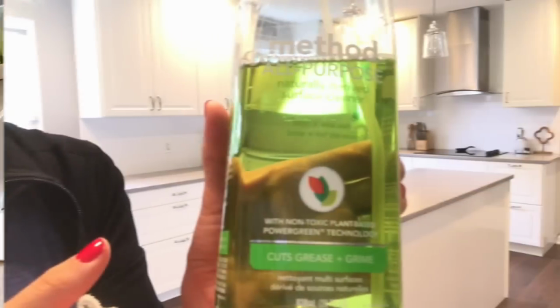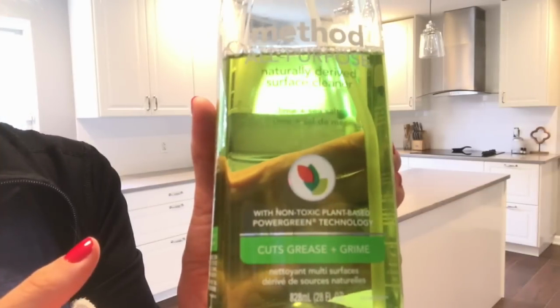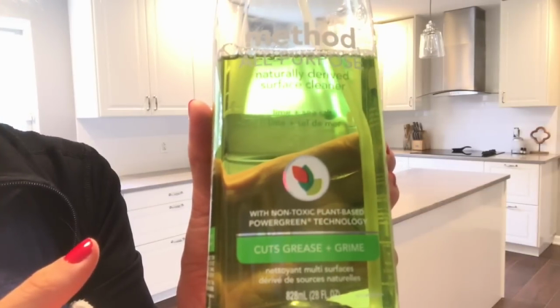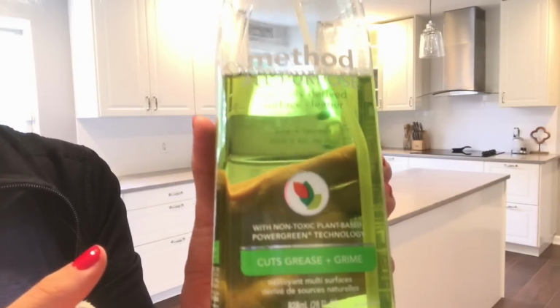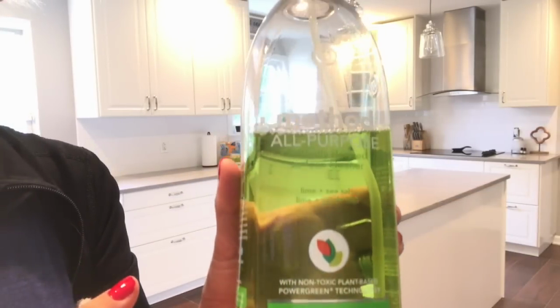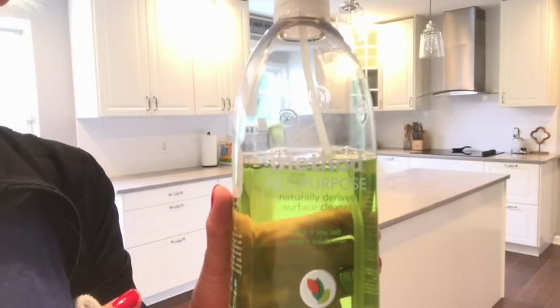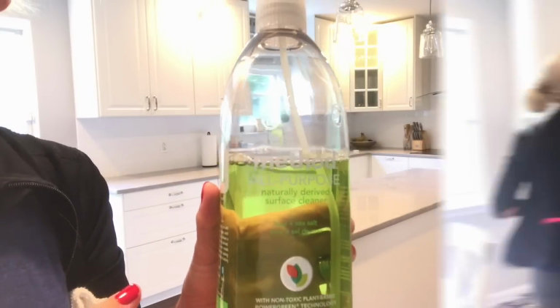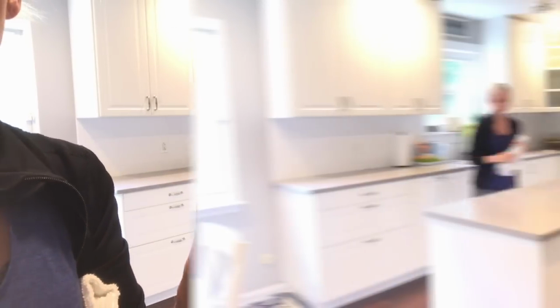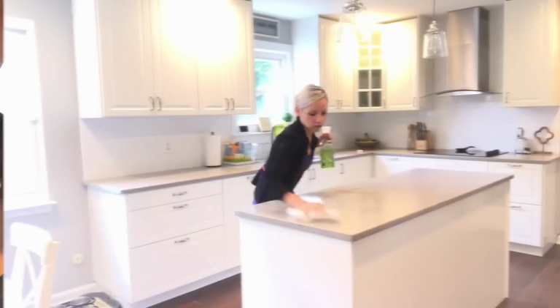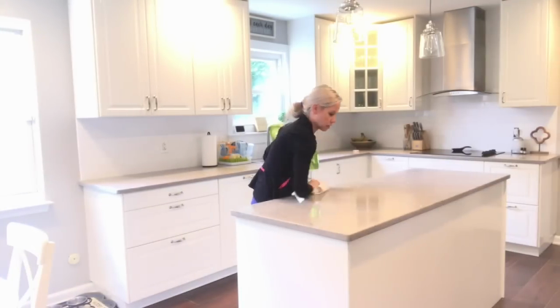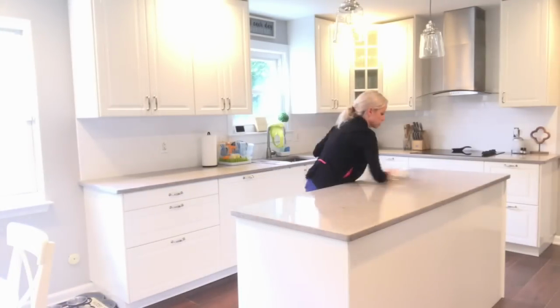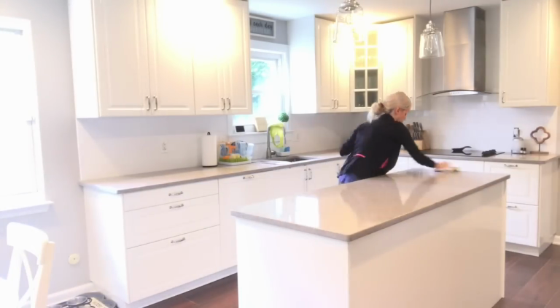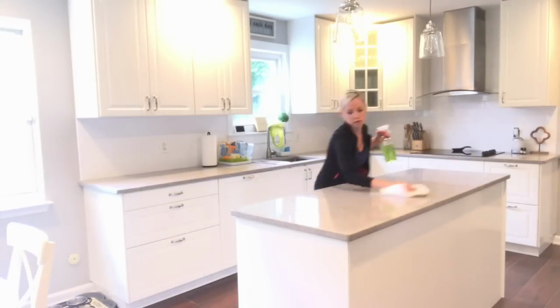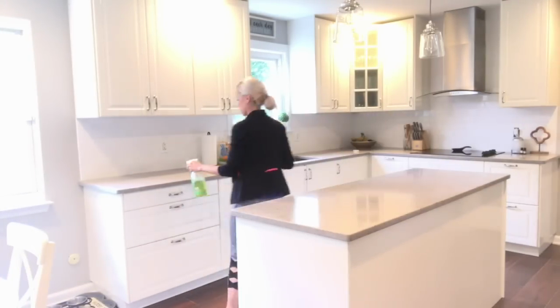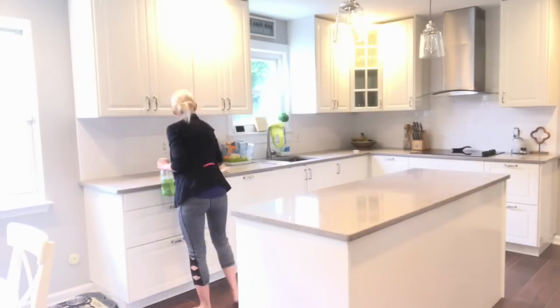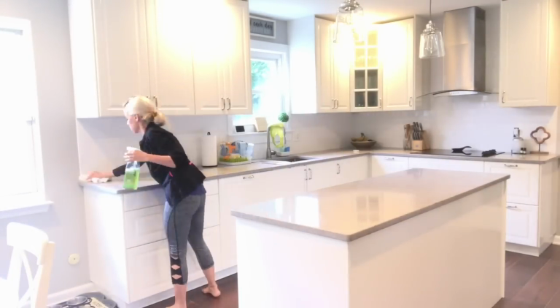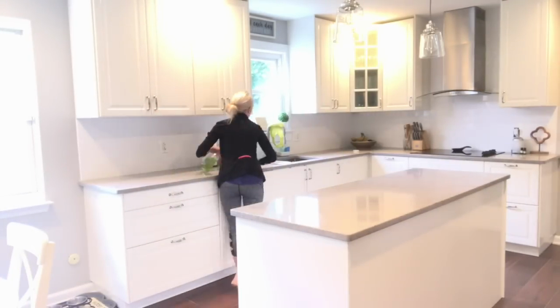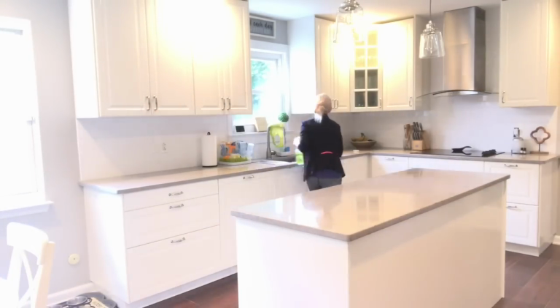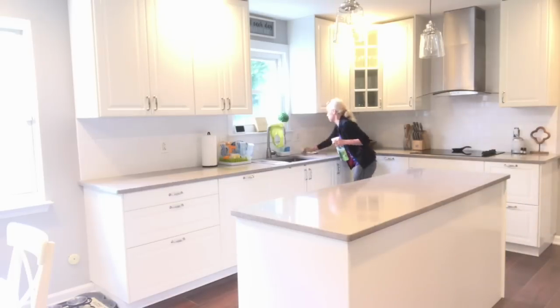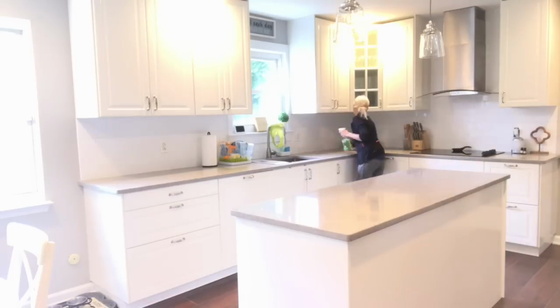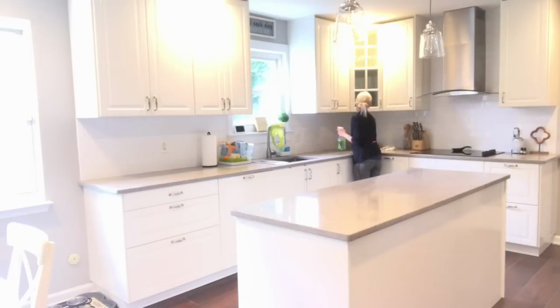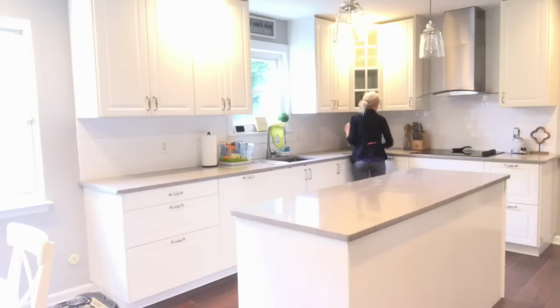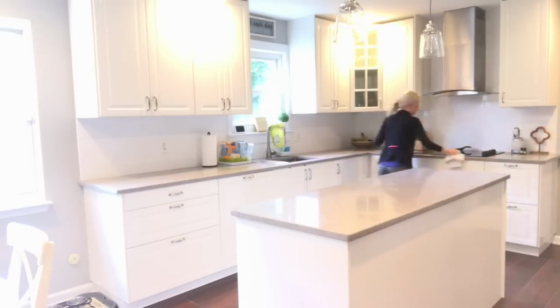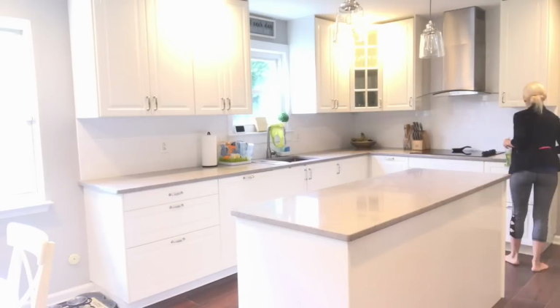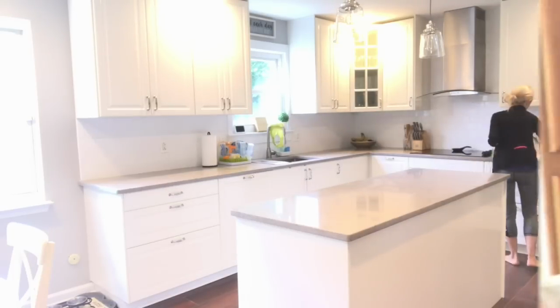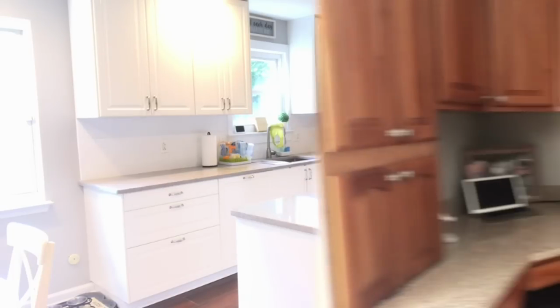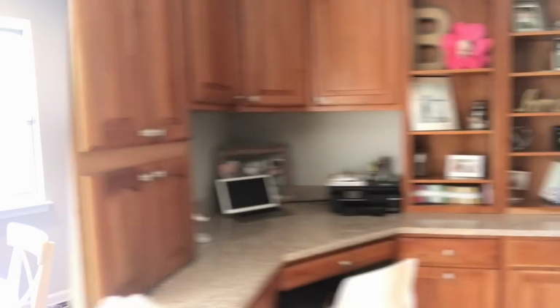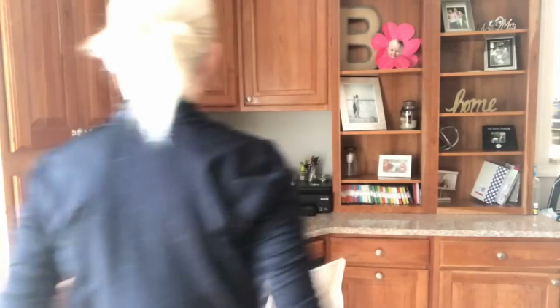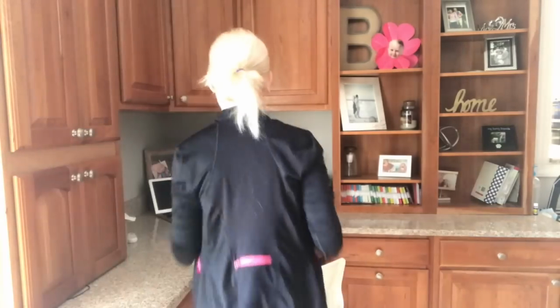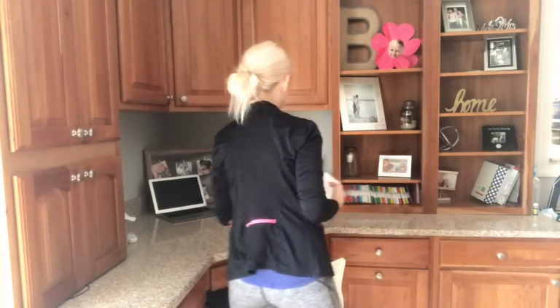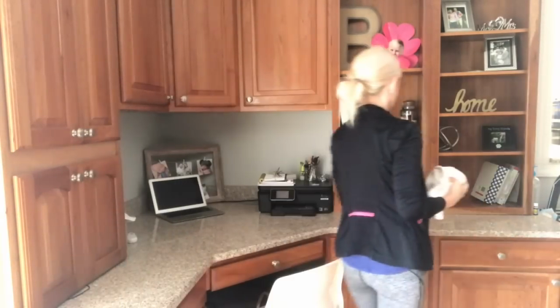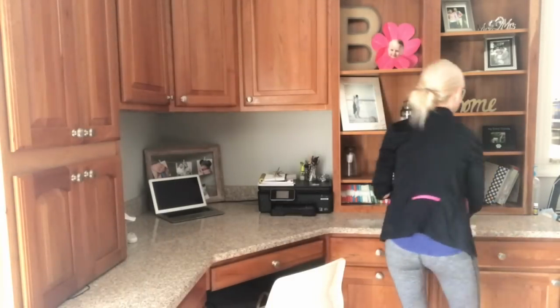I'm taking a break from my favorite Method grapefruit cleaner and I'm using lime and sea salt. I'm going to wipe down everything in the kitchen and in the living room — the two rooms are connected so I just do them both at the same time.